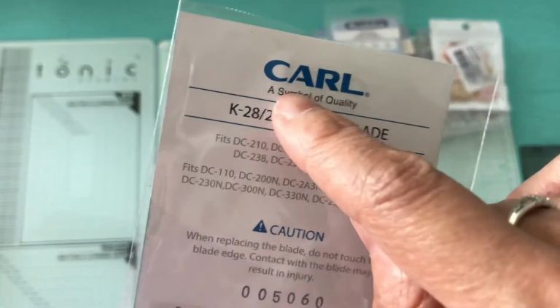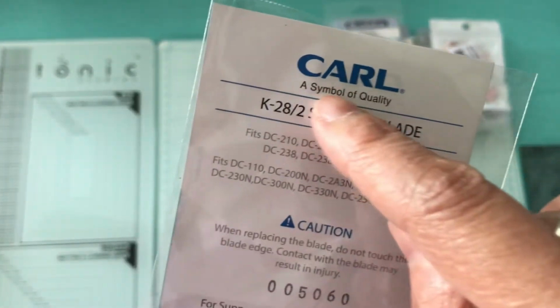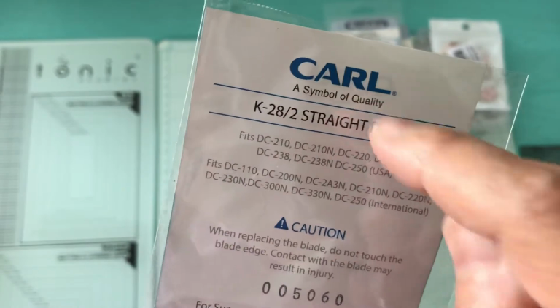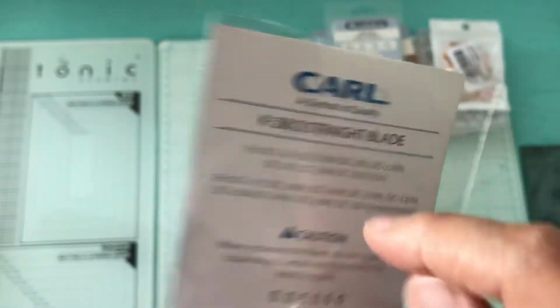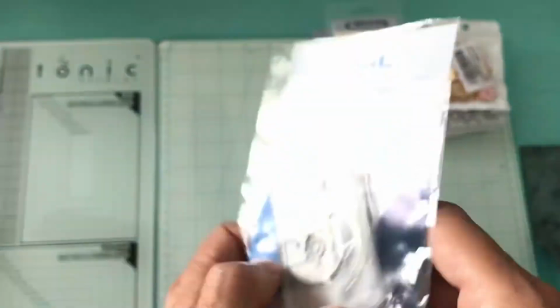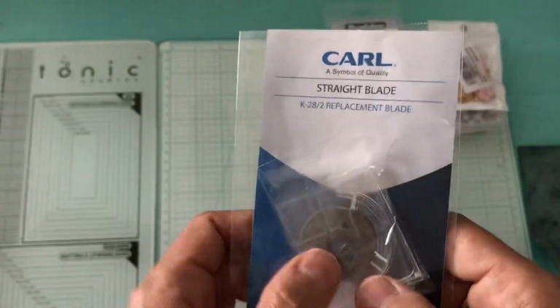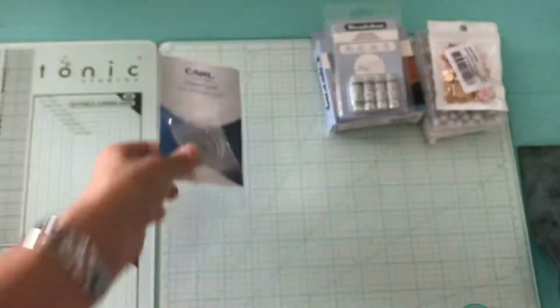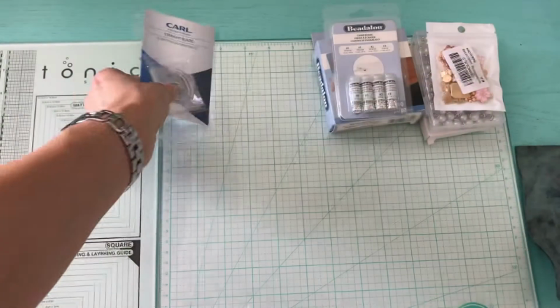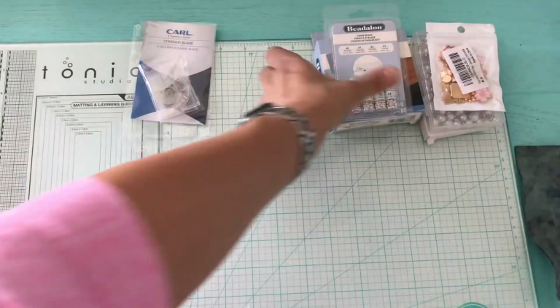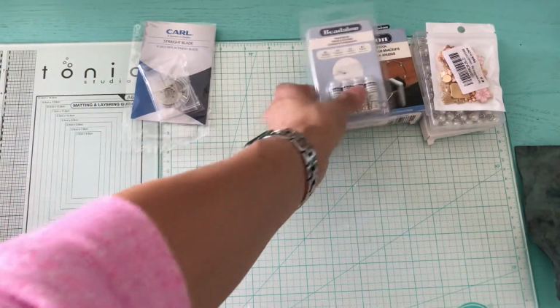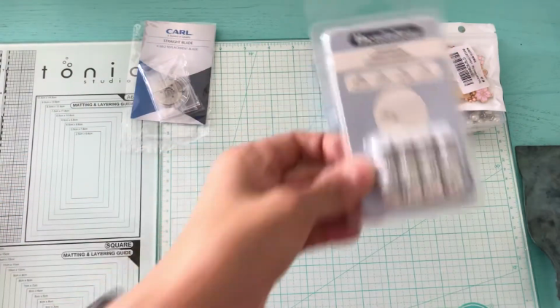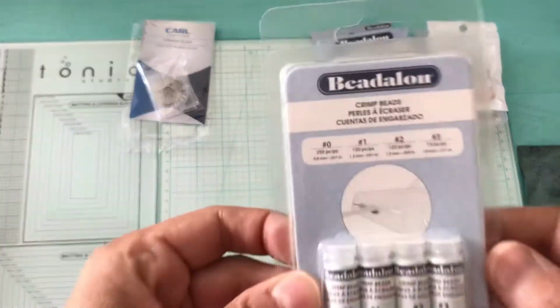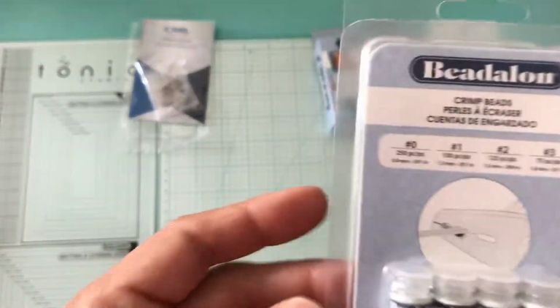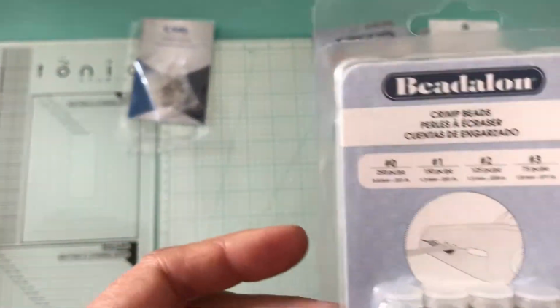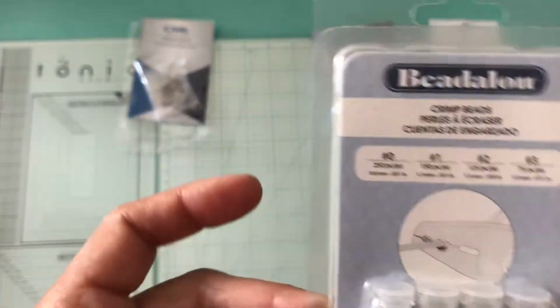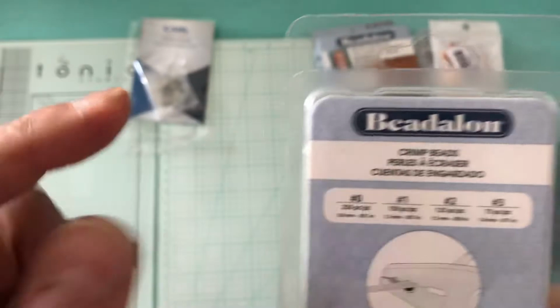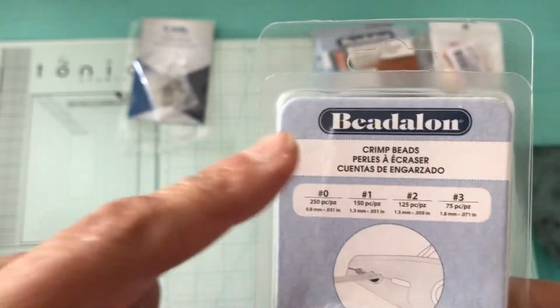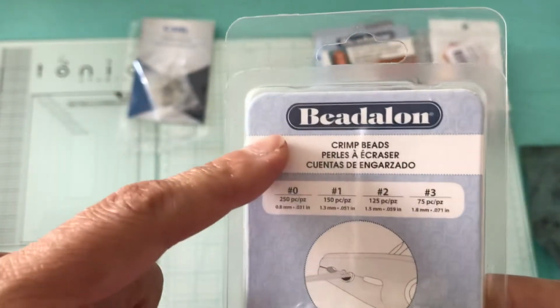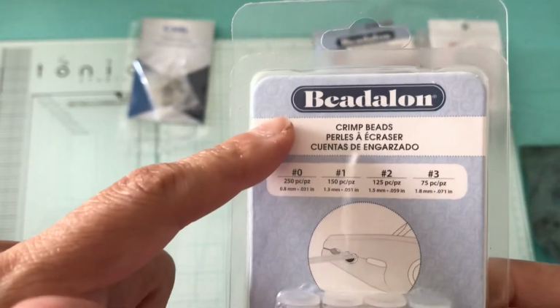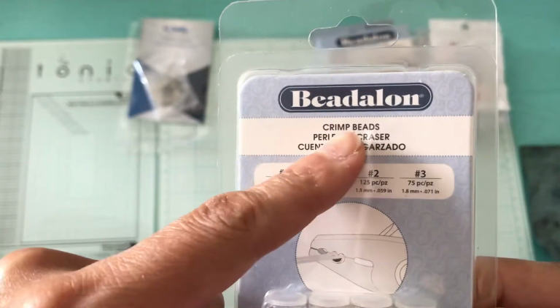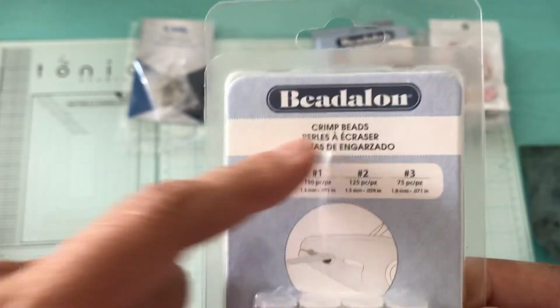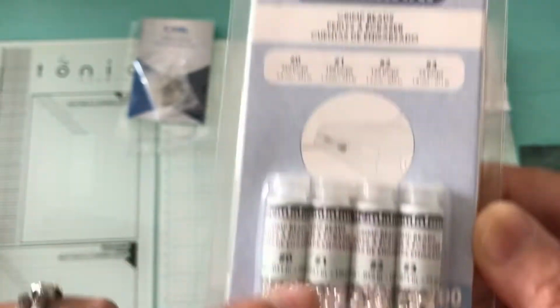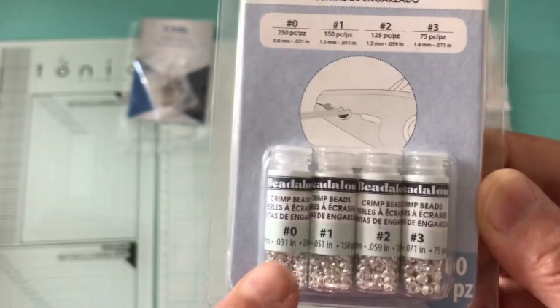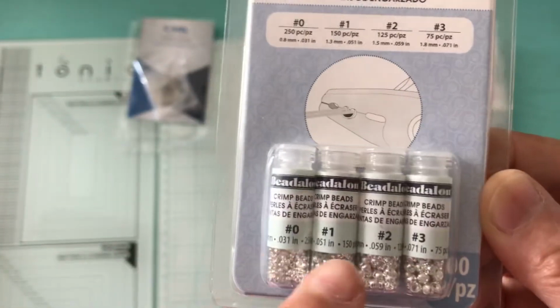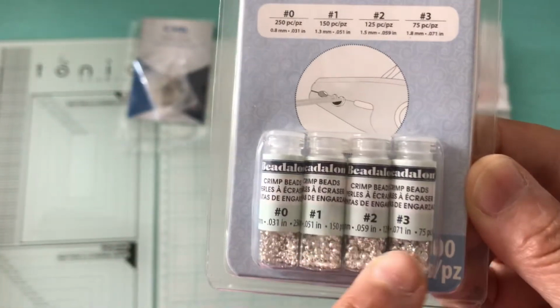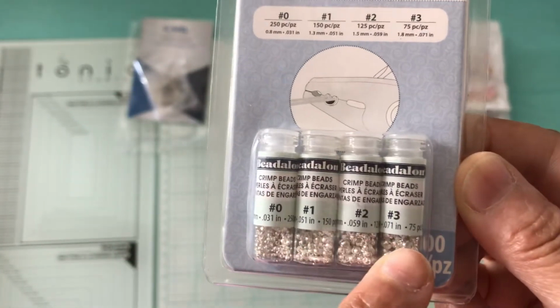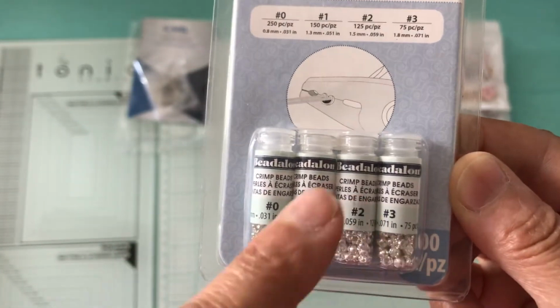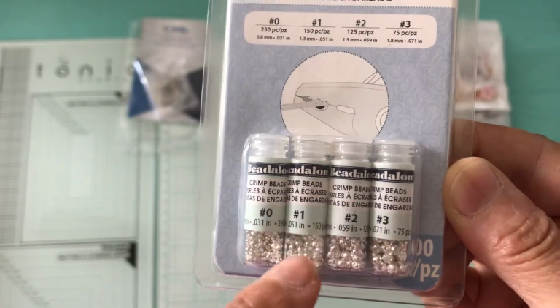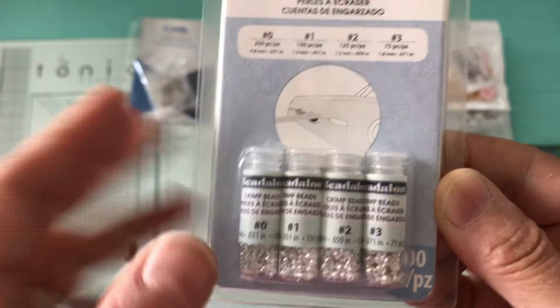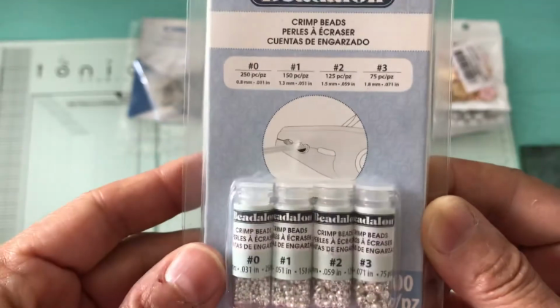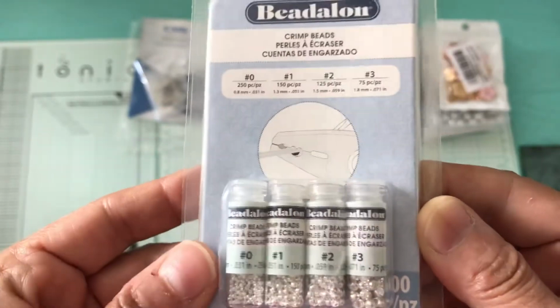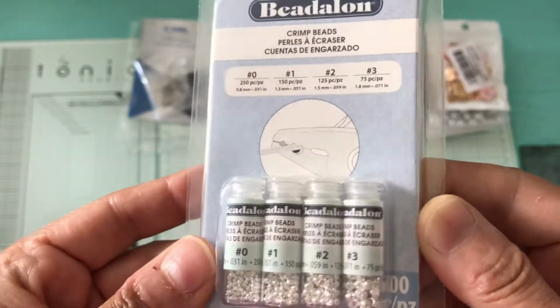The blades are from the company Carl. Then I did buy the bead-along crimp beads in different sizes, which I already have in my stash.